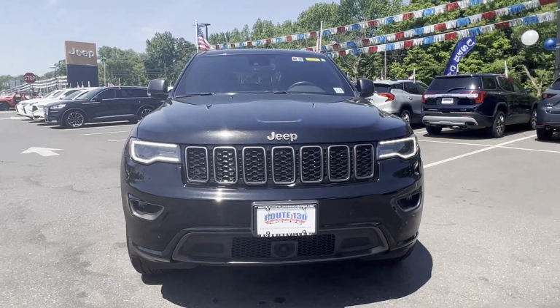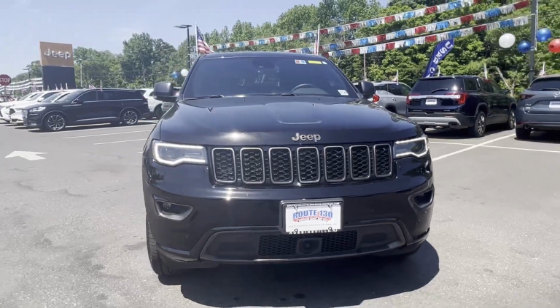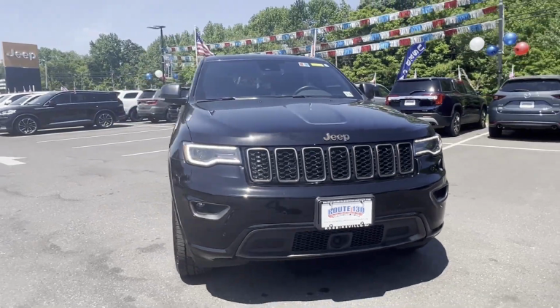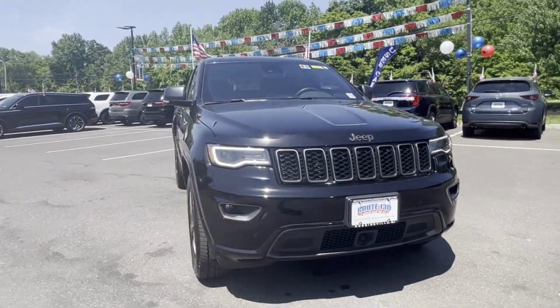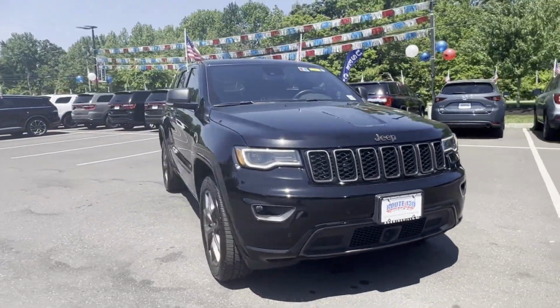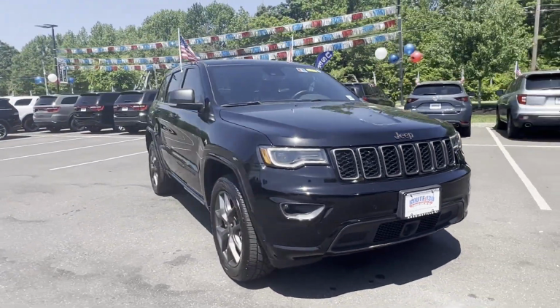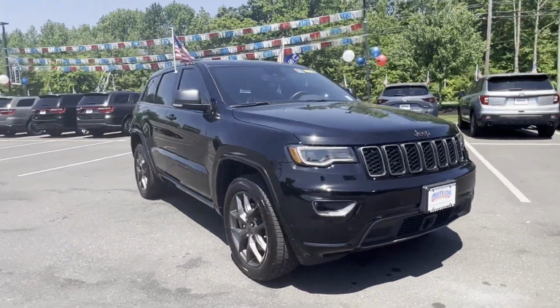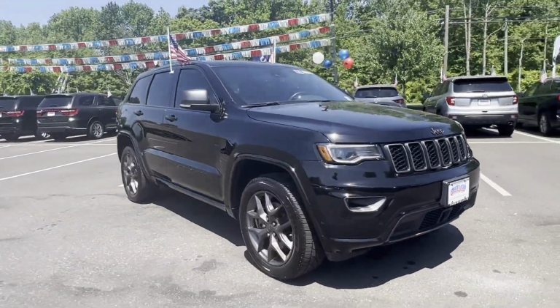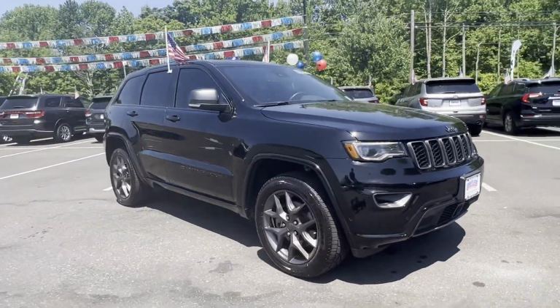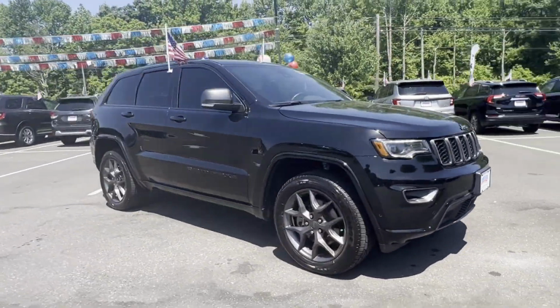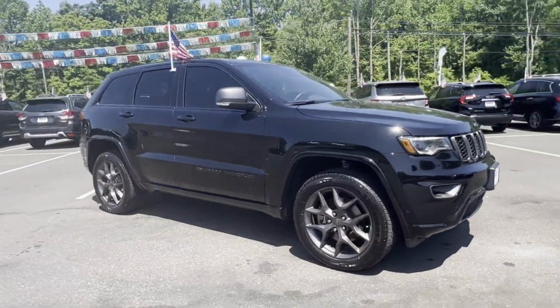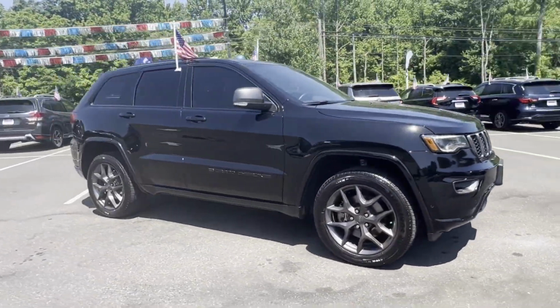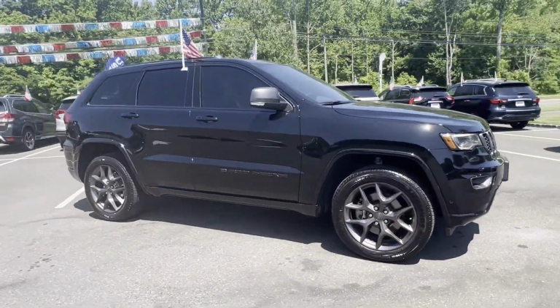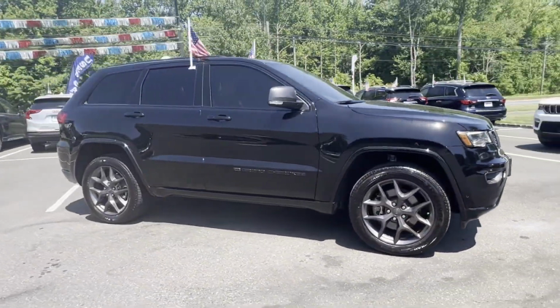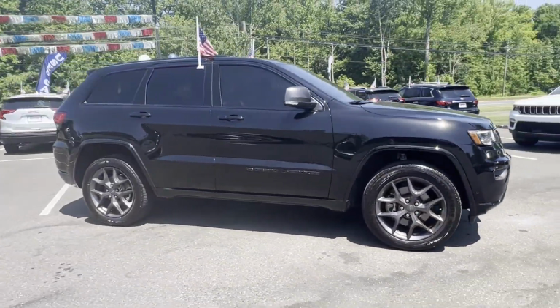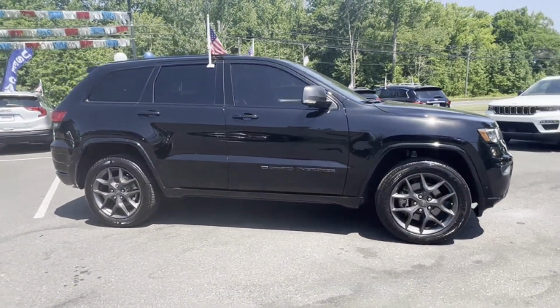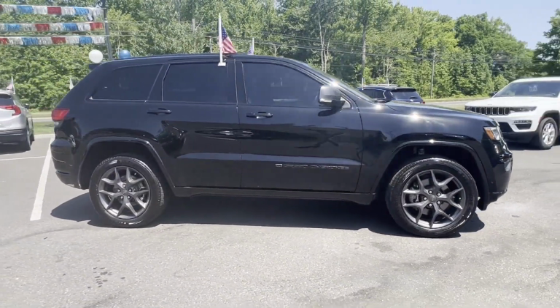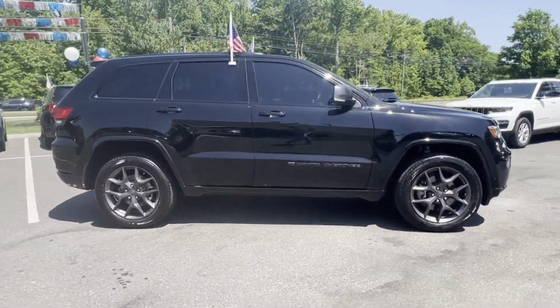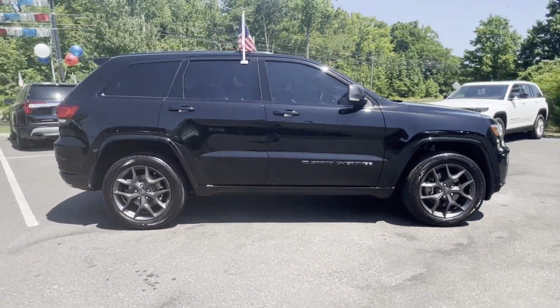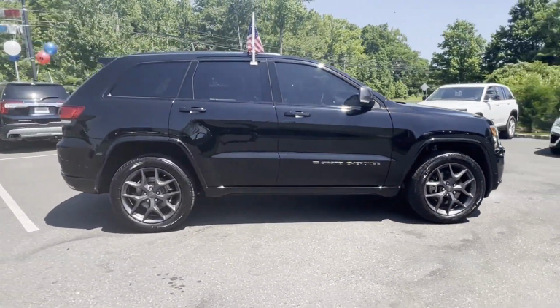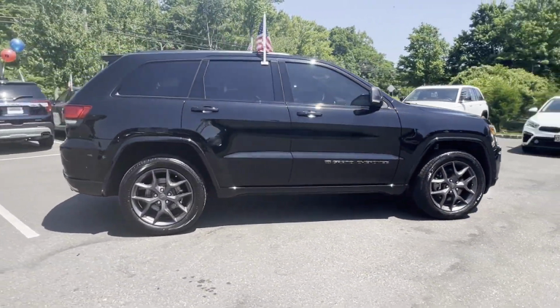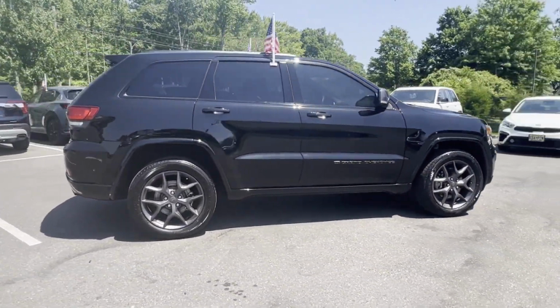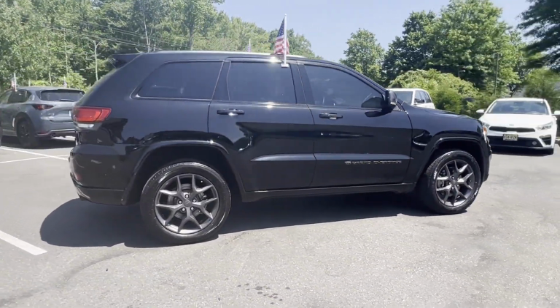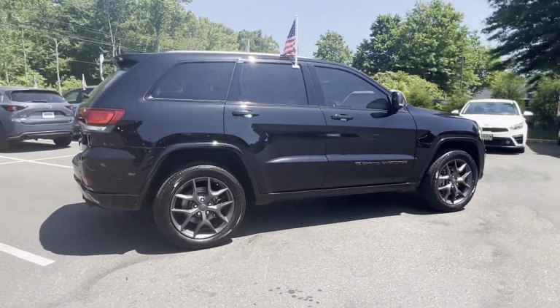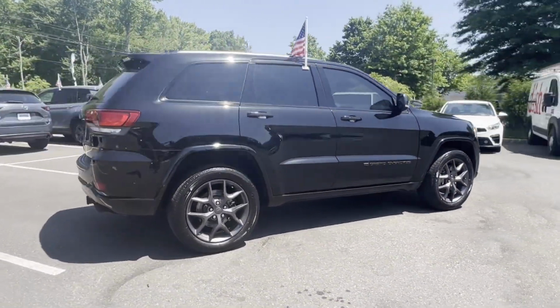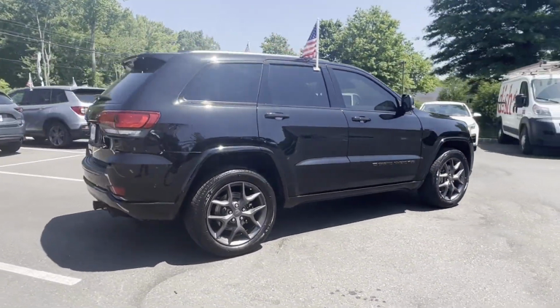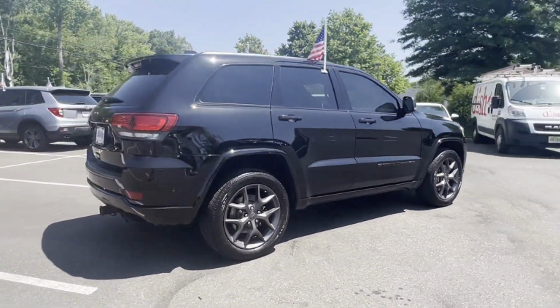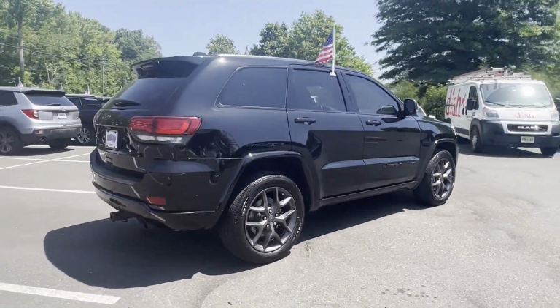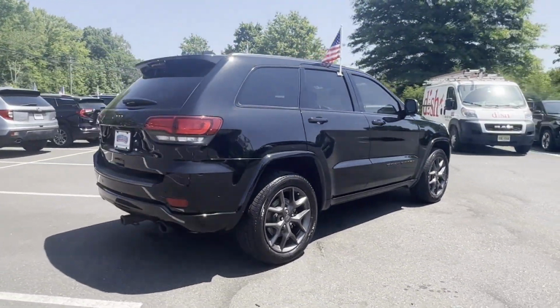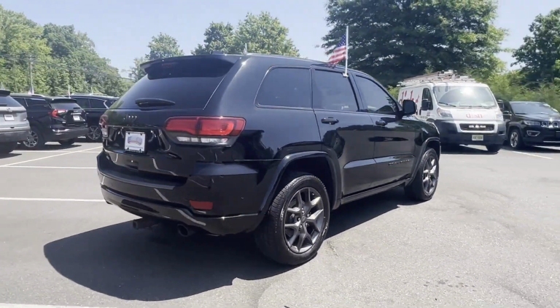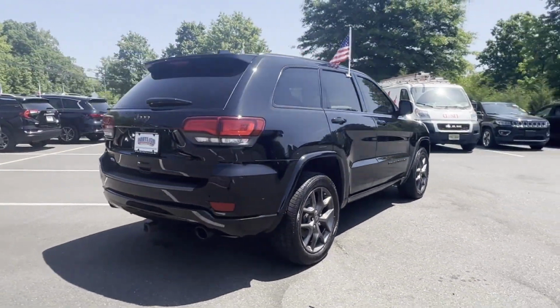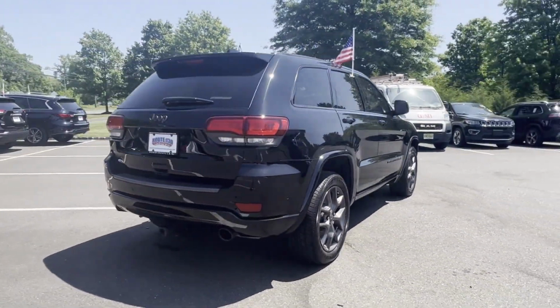2021 Jeep Grand Cherokee with less than 61,000 miles on the odometer. This SUV offers space as well as power and performance.